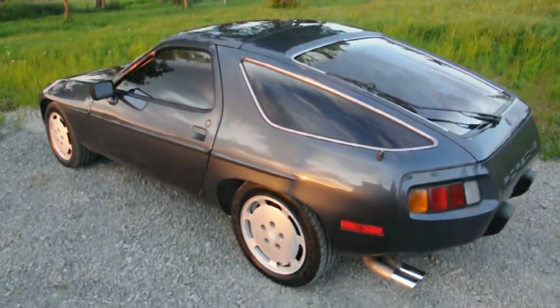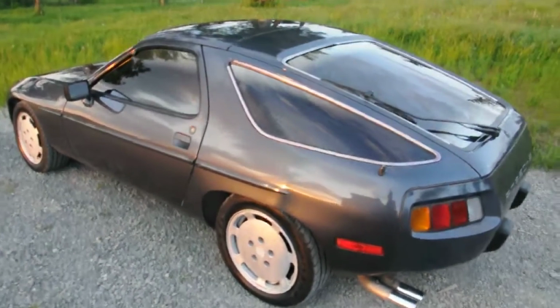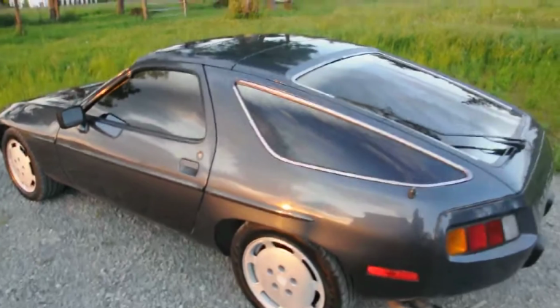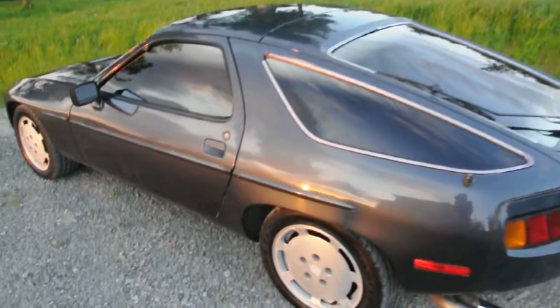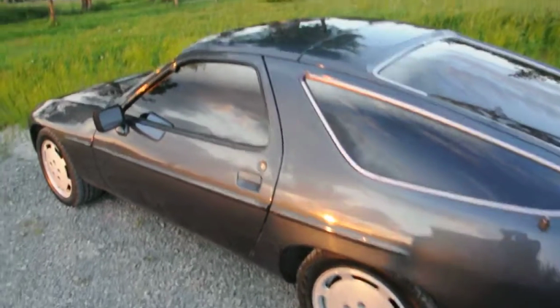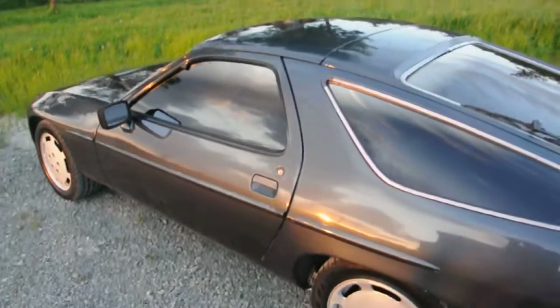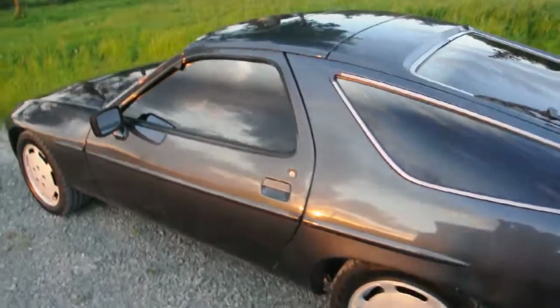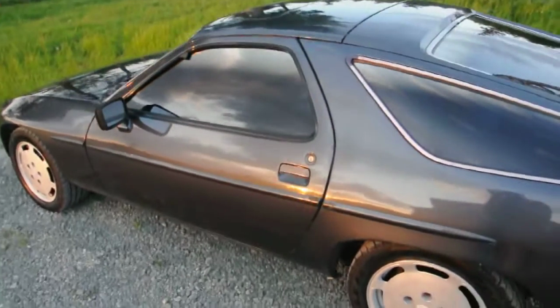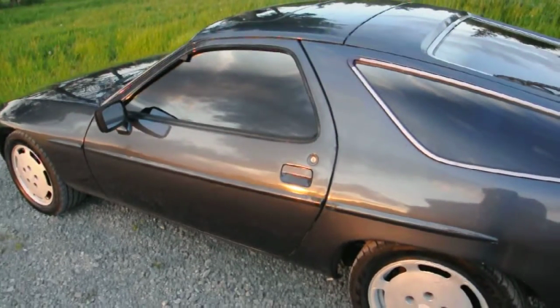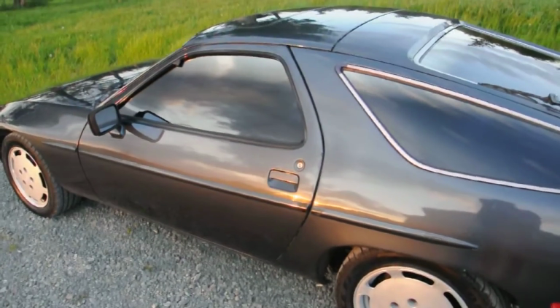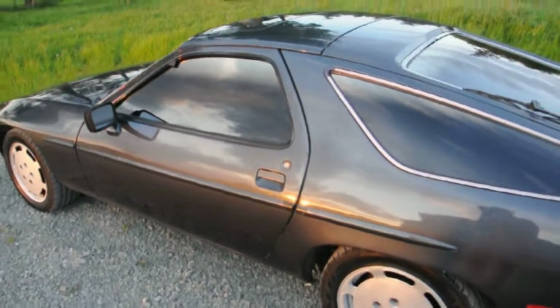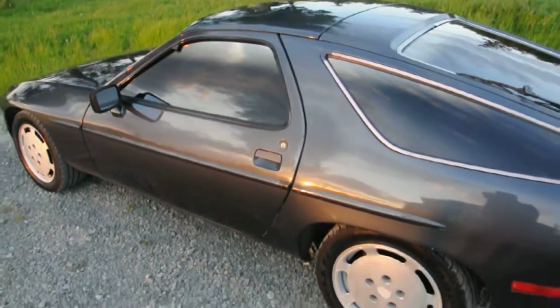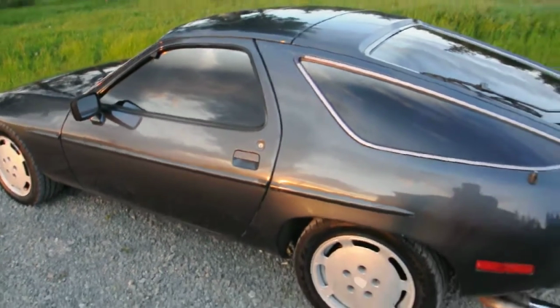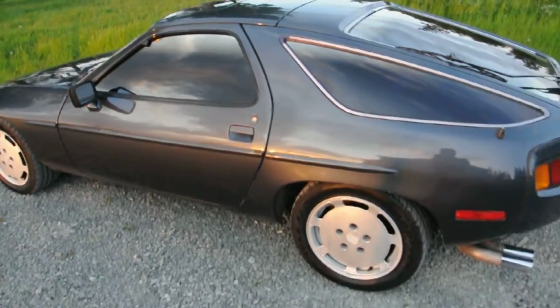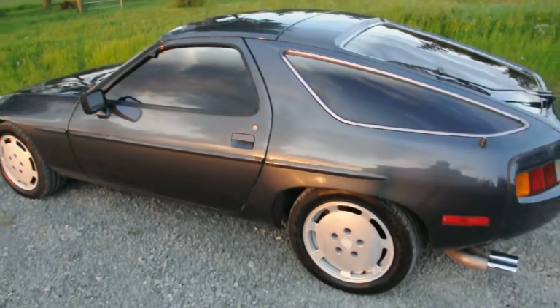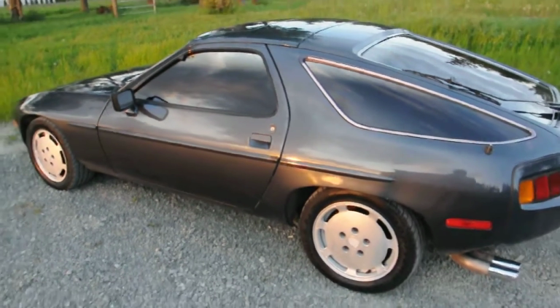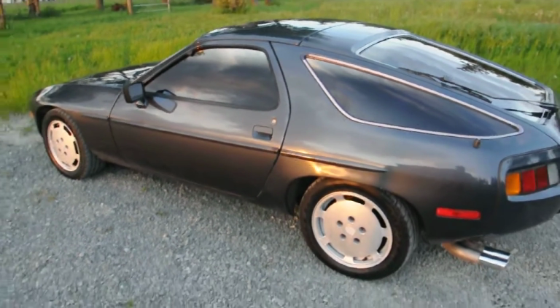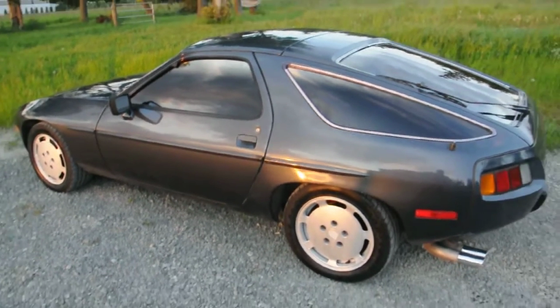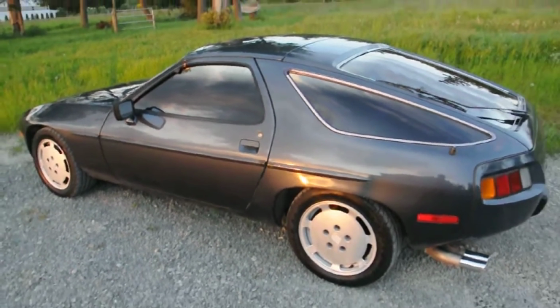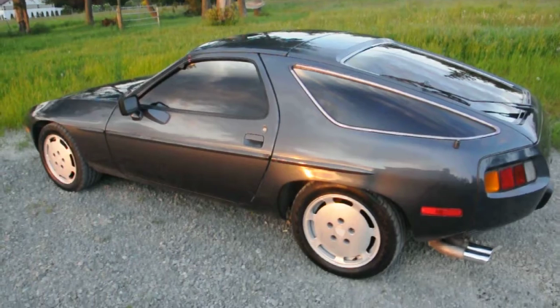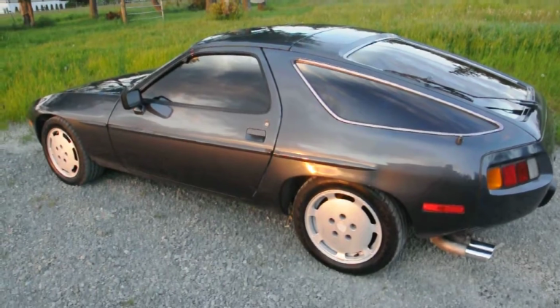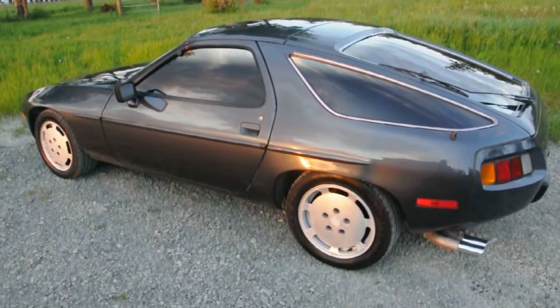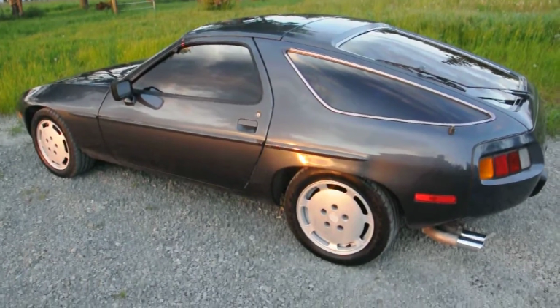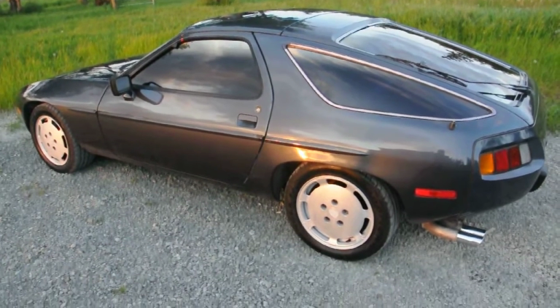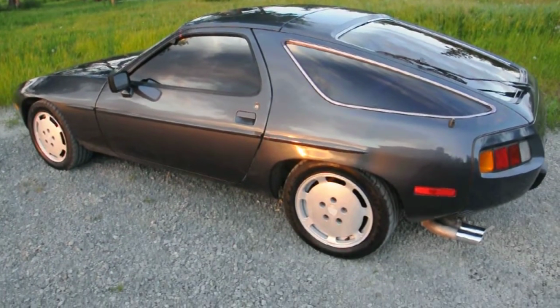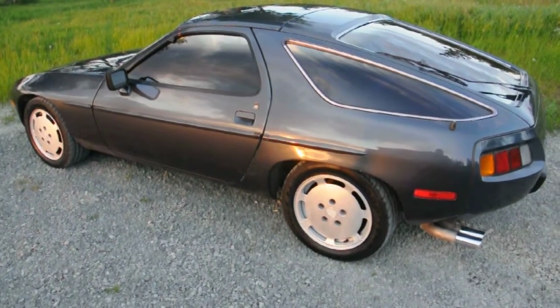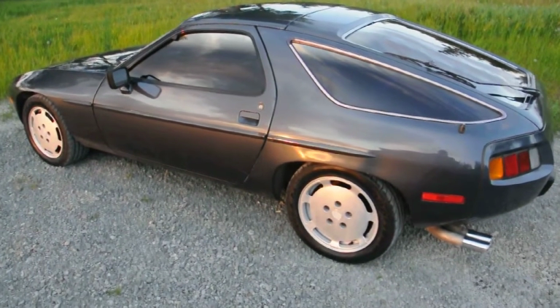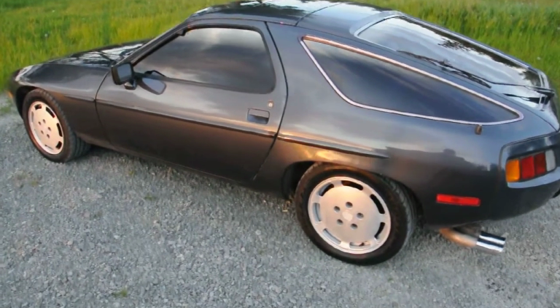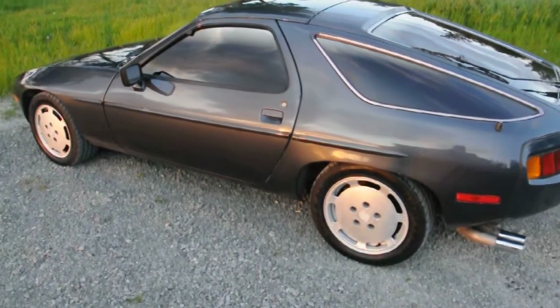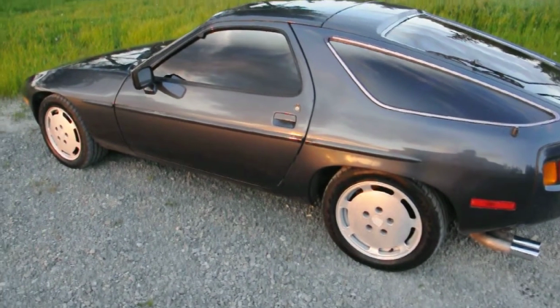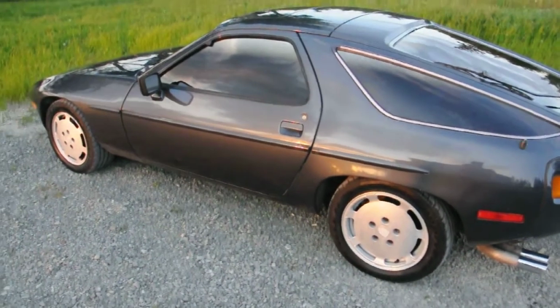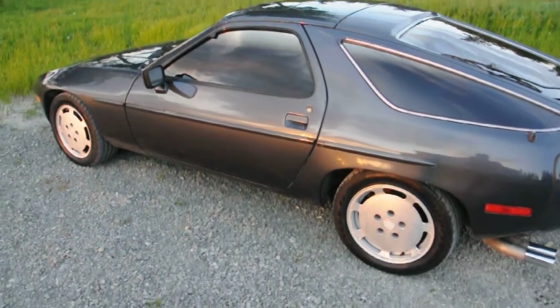The windows are tinted. The paint job is good — it's good from about 10 feet or so, but it has plenty of blemishes on it. It's a beautiful color.